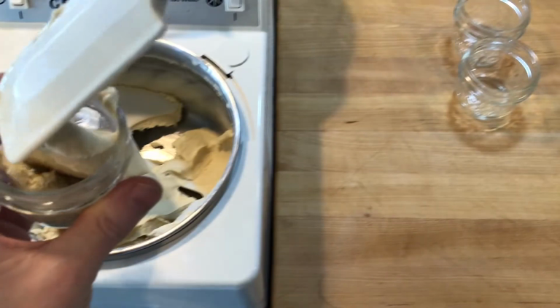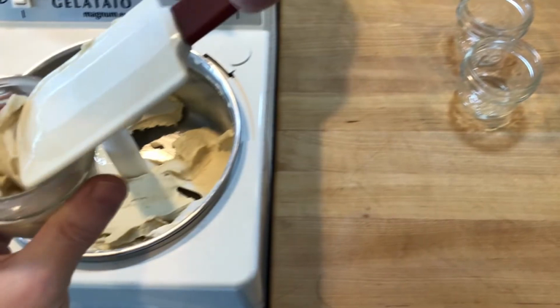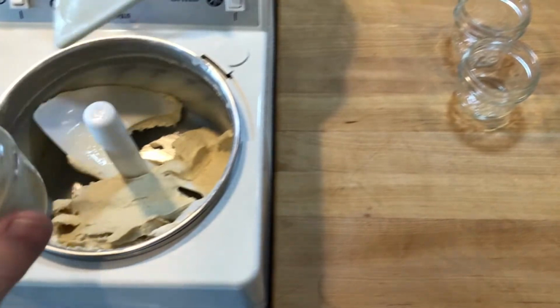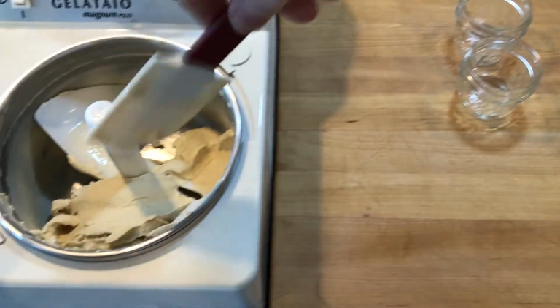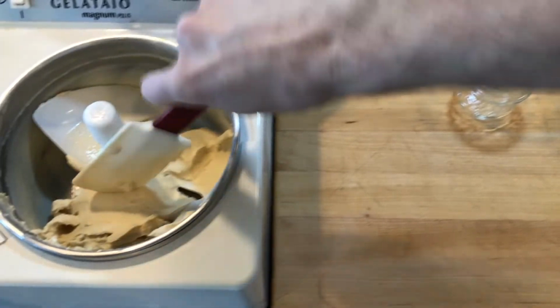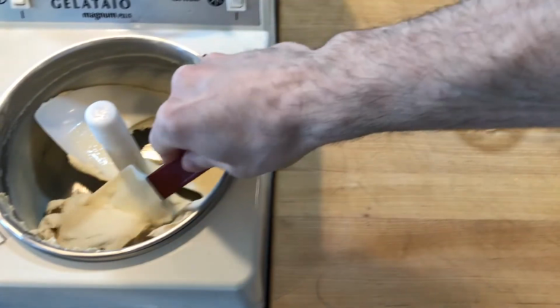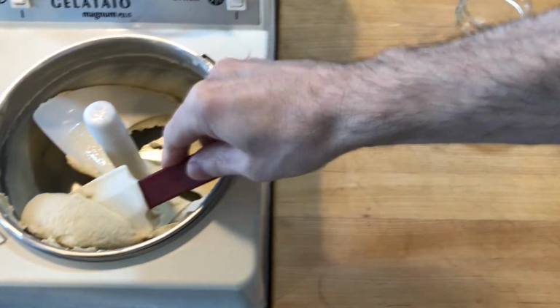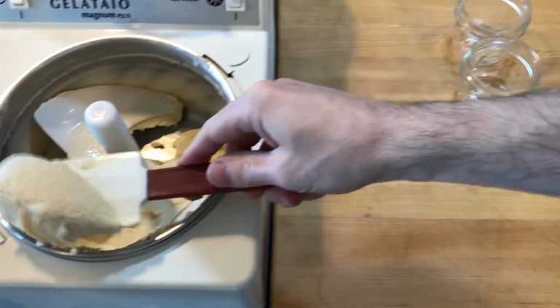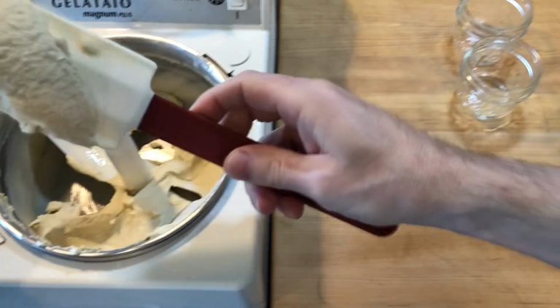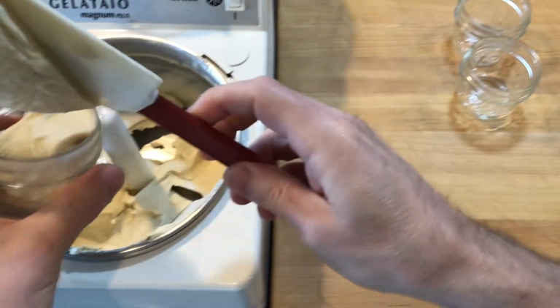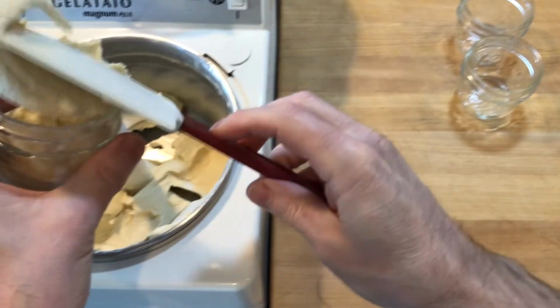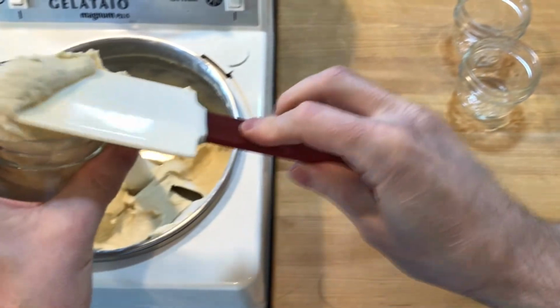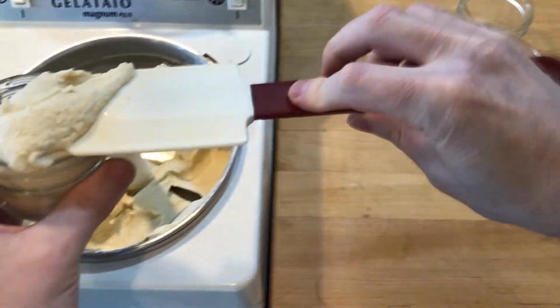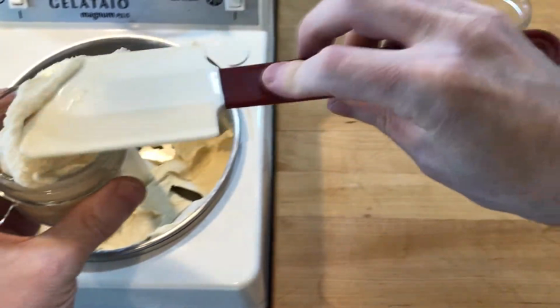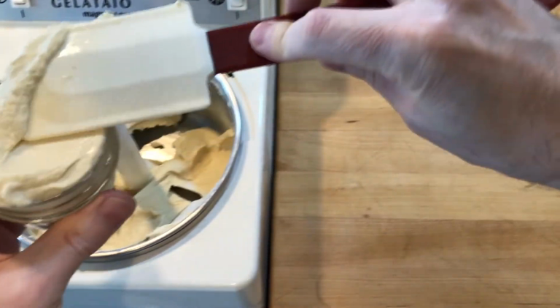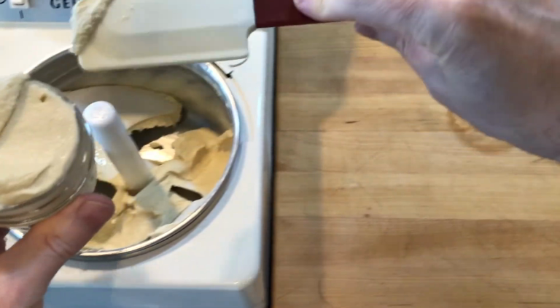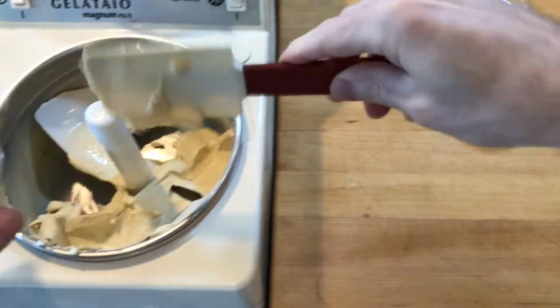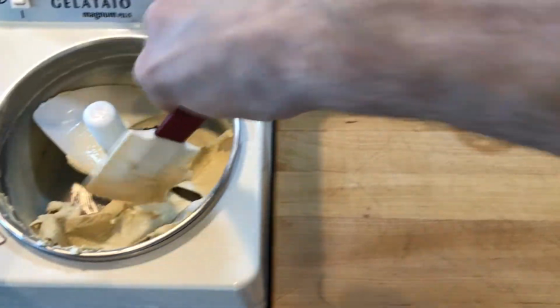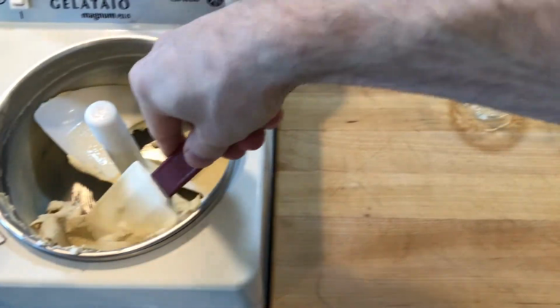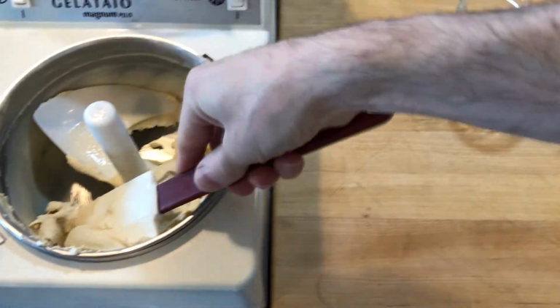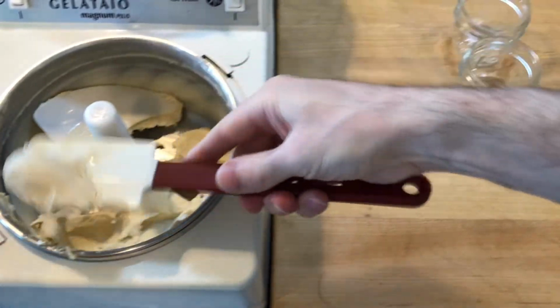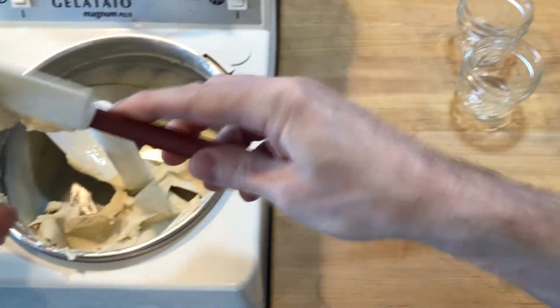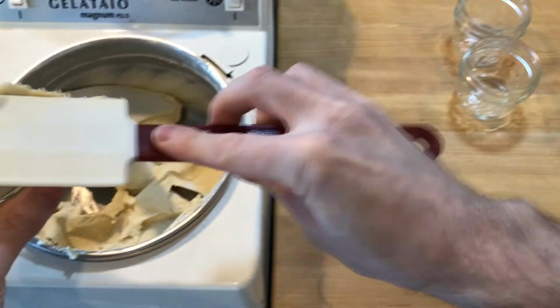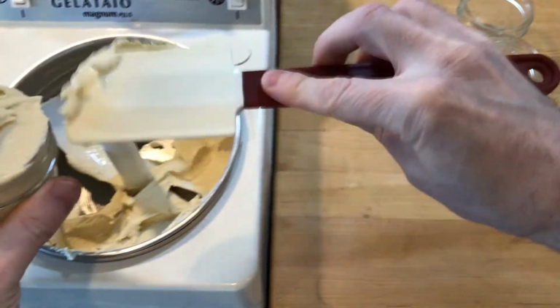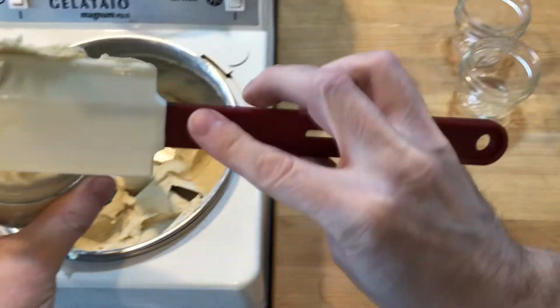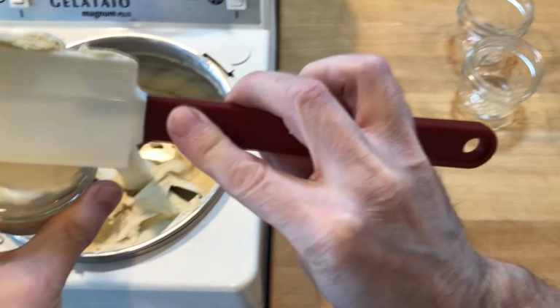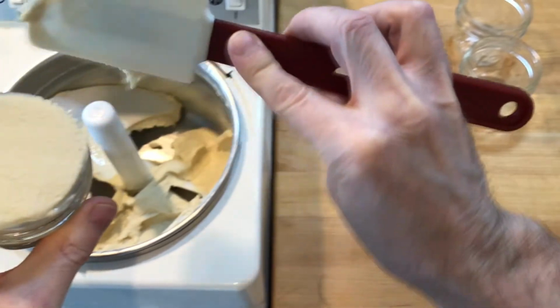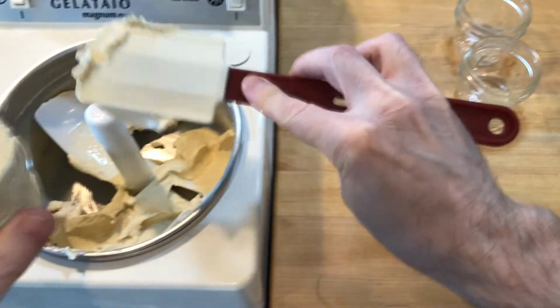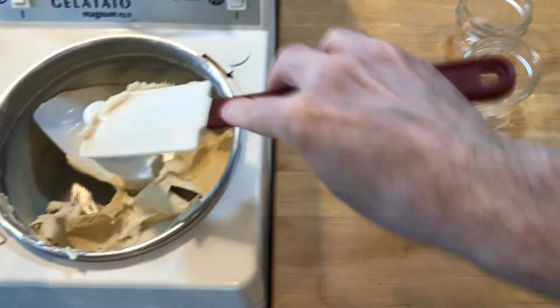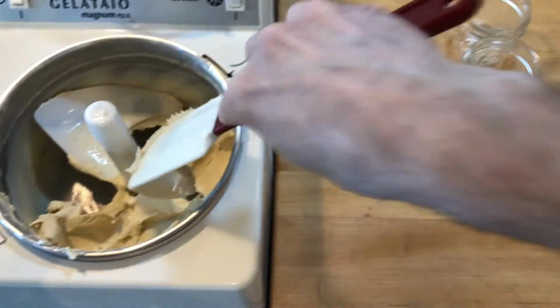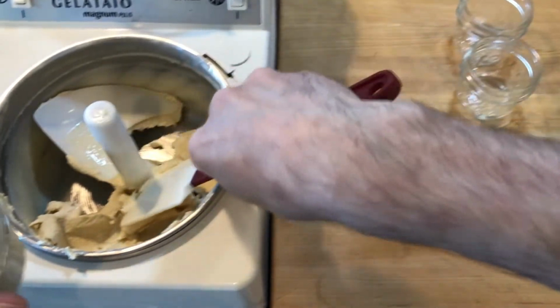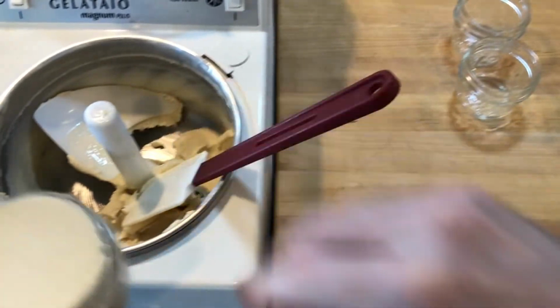I like to freeze ice cream in 125 milliliter mason jars because it makes it easier to control my portion size and easier to serve. I tightened the lids and placed the jars into the freezer to harden.